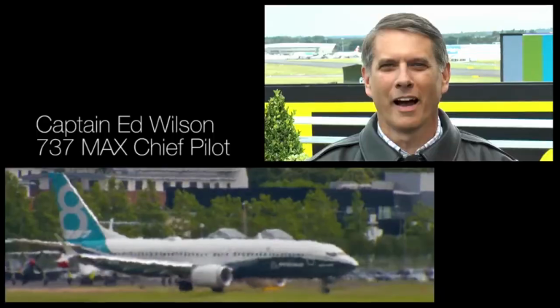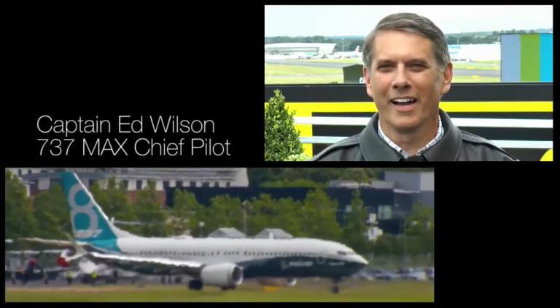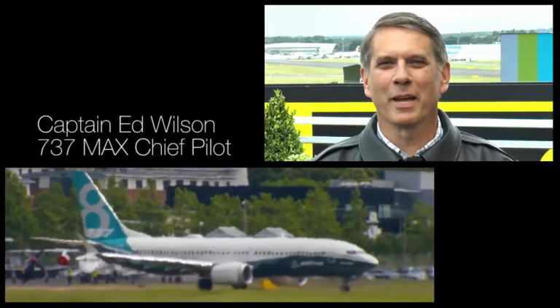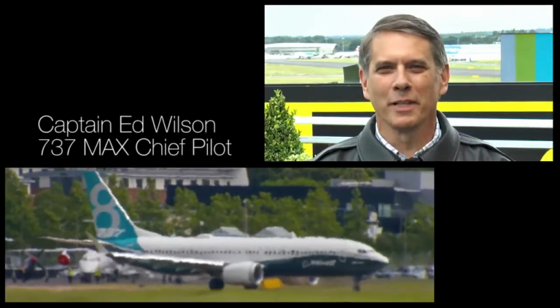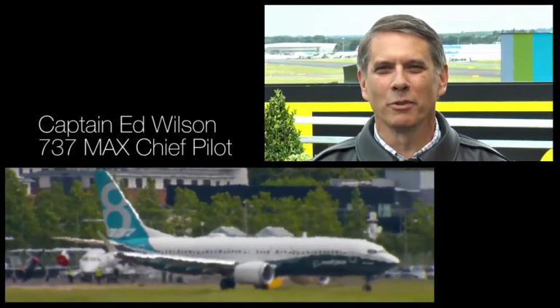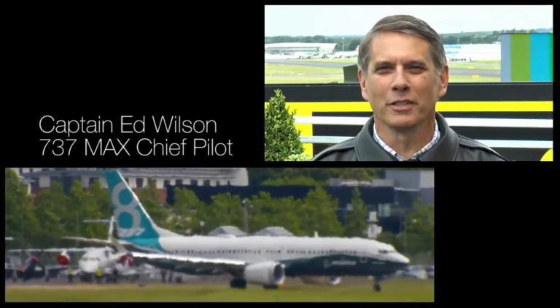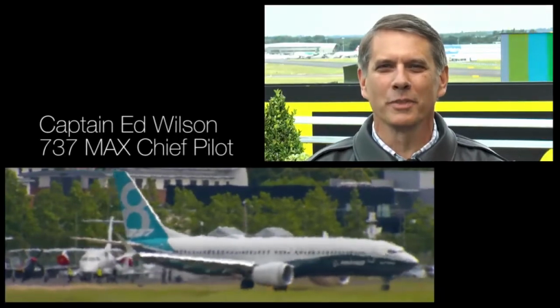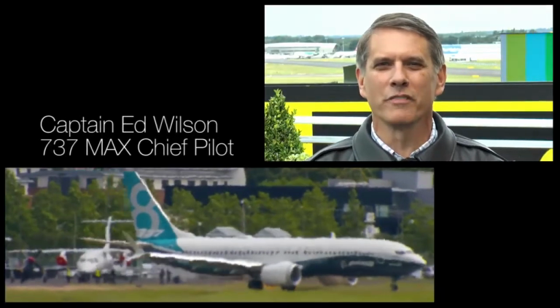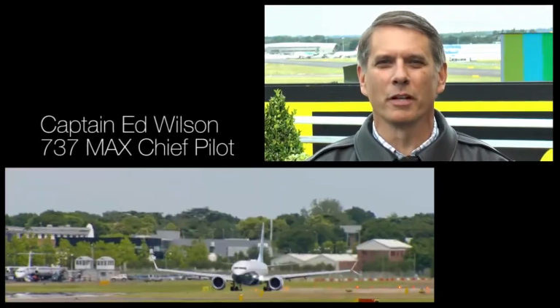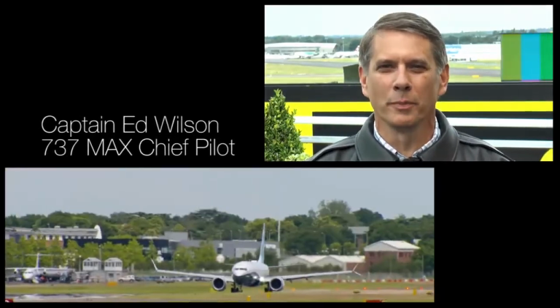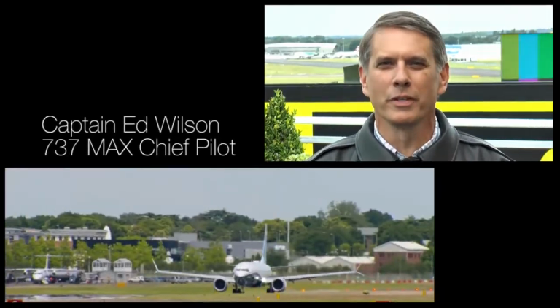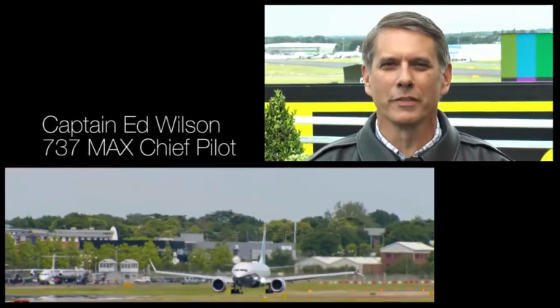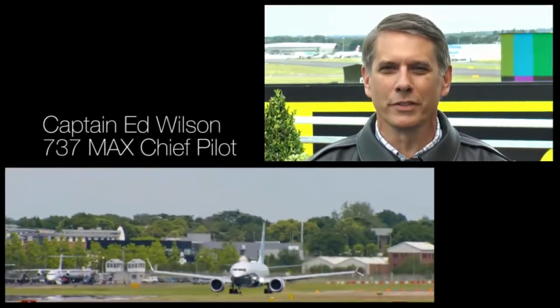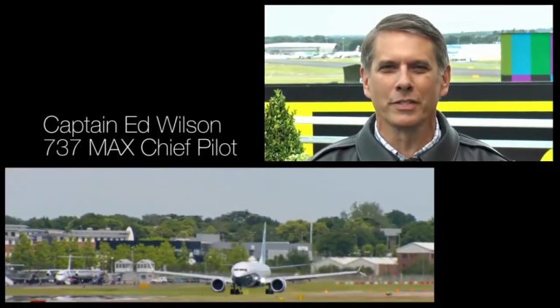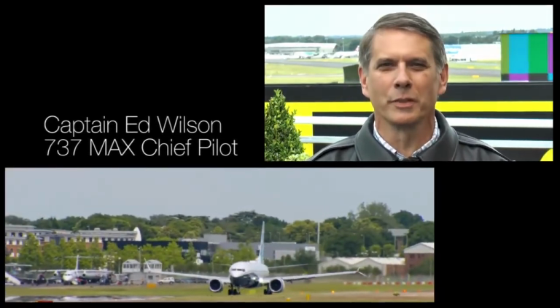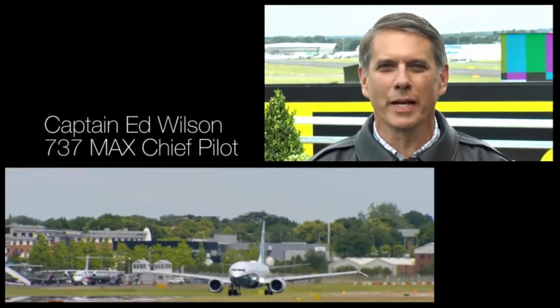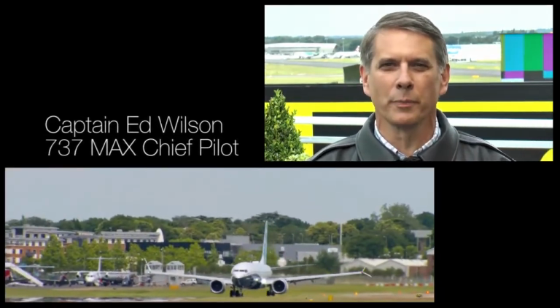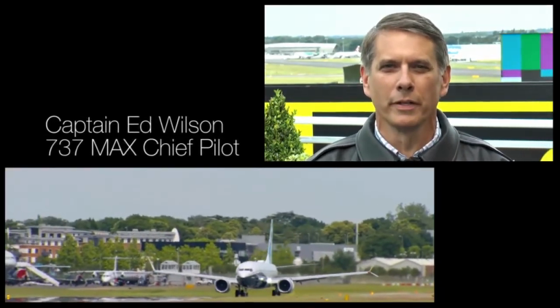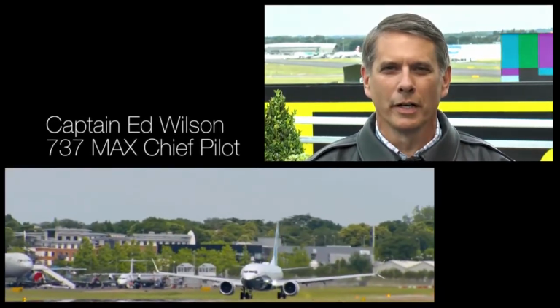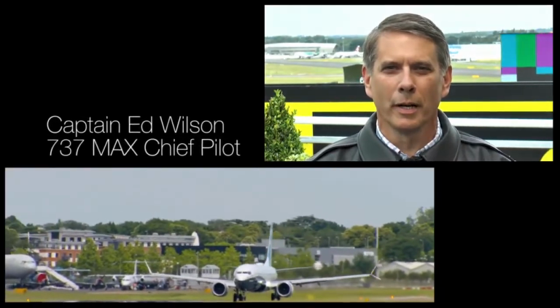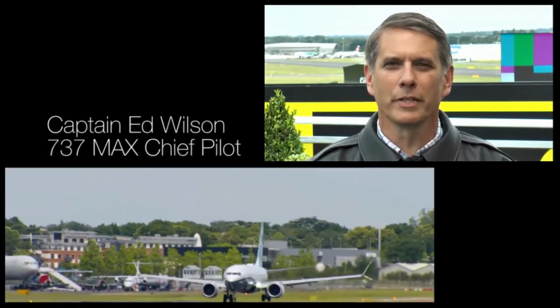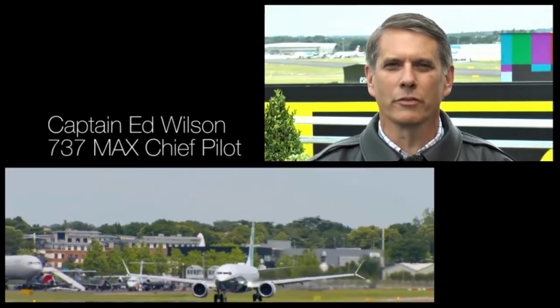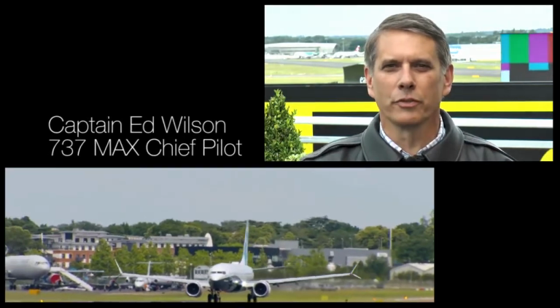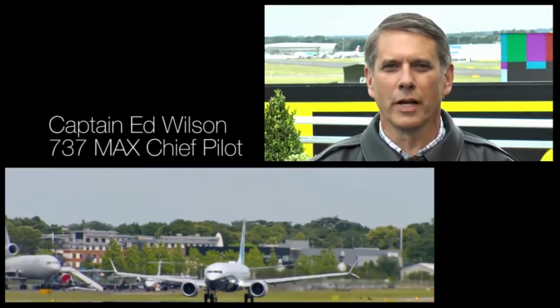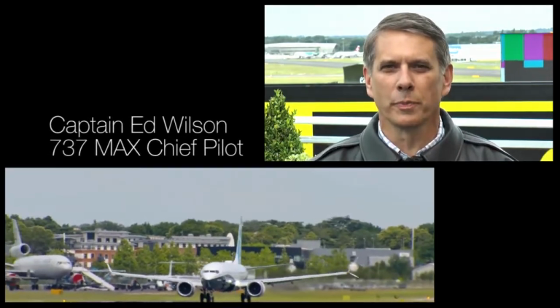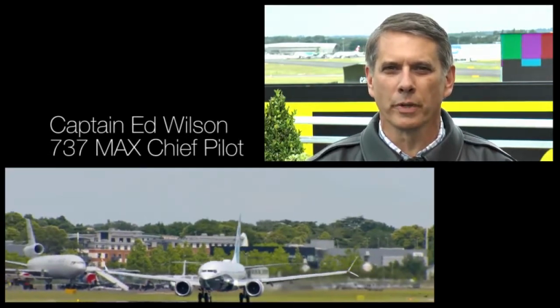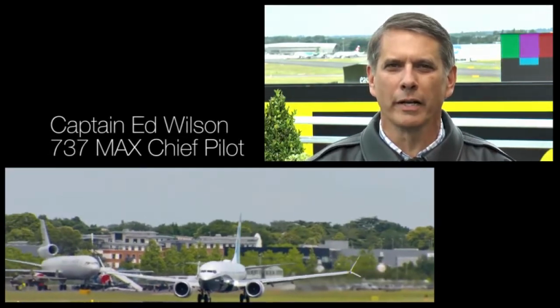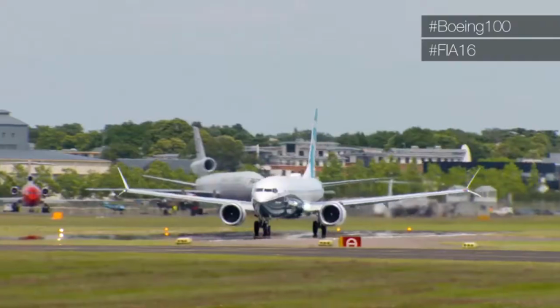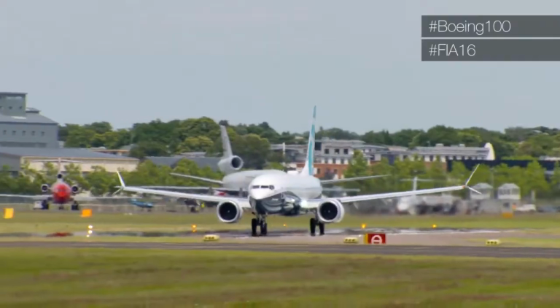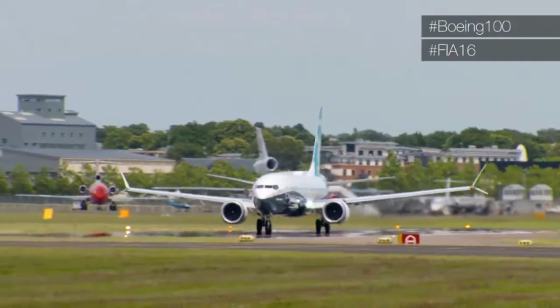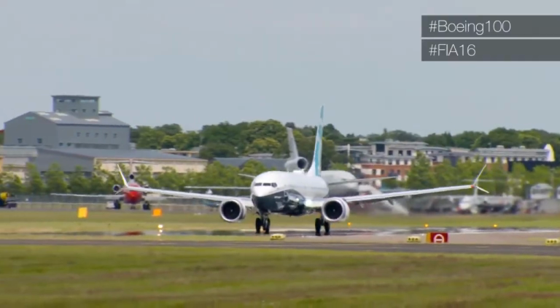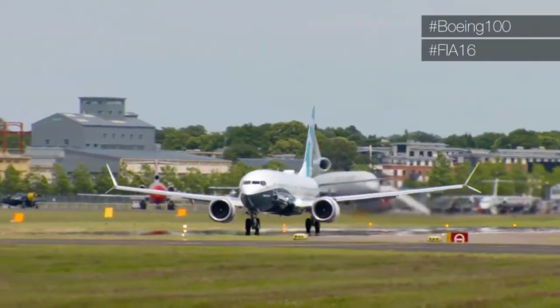Hi, I'm Captain Ed Wilson. I'm the chief pilot for the Boeing 737 MAX airplane, and I'm going to take you through the flying display we're going to have here at the Farnborough Air Show.